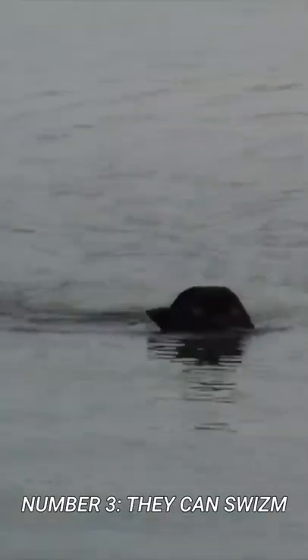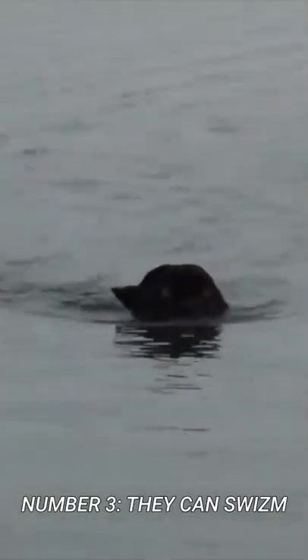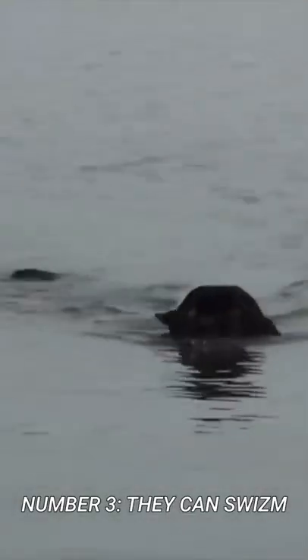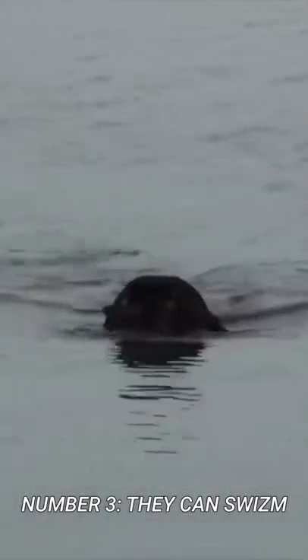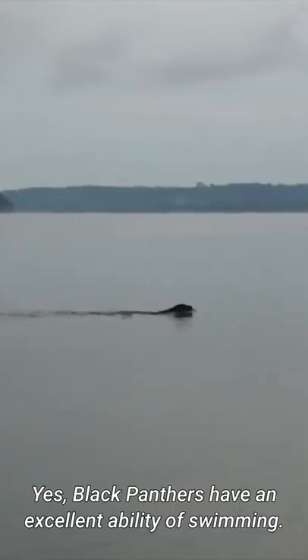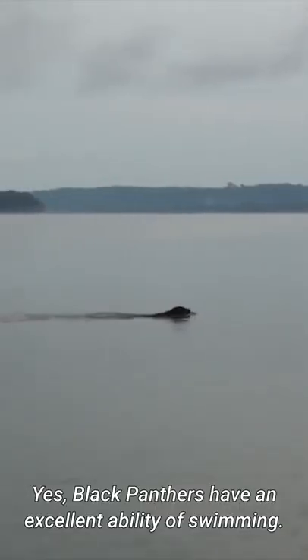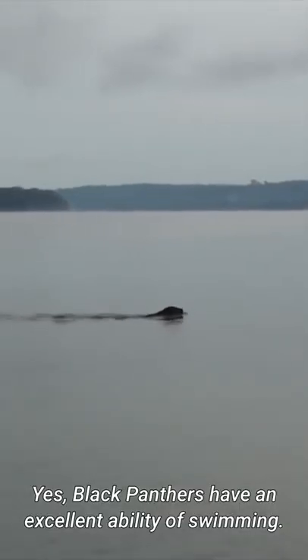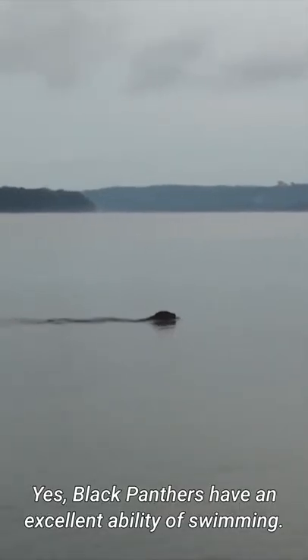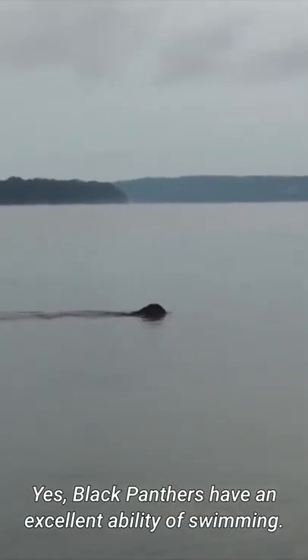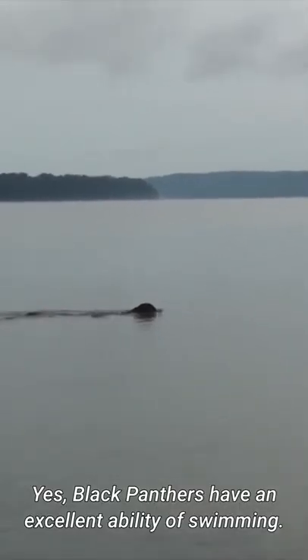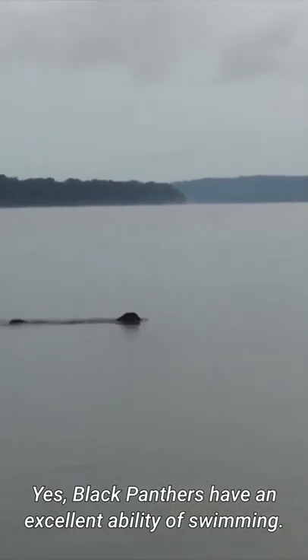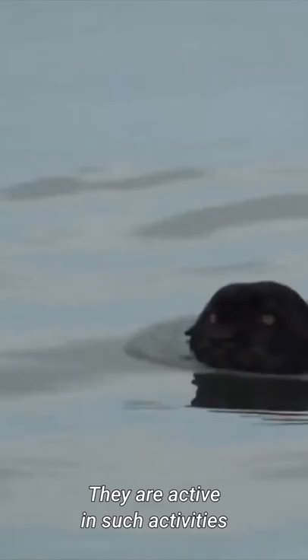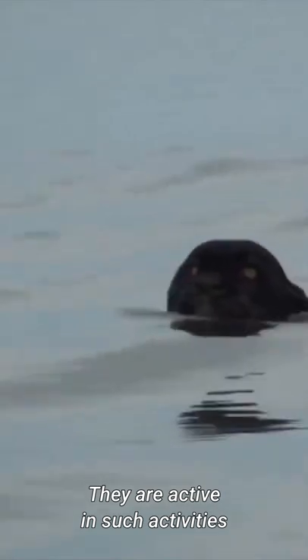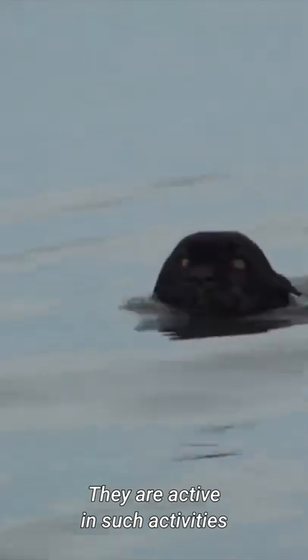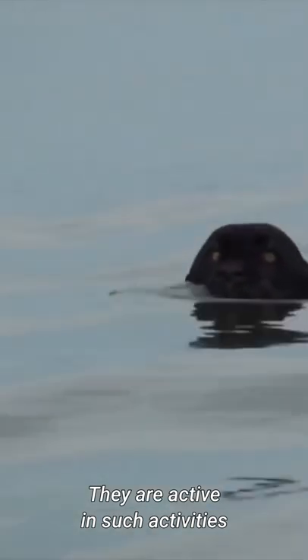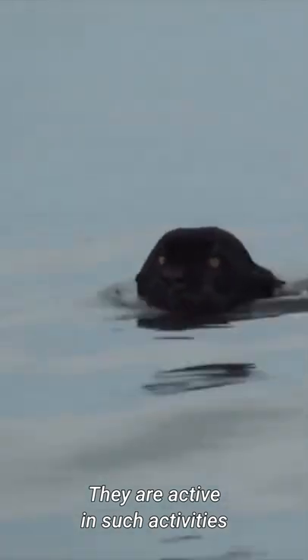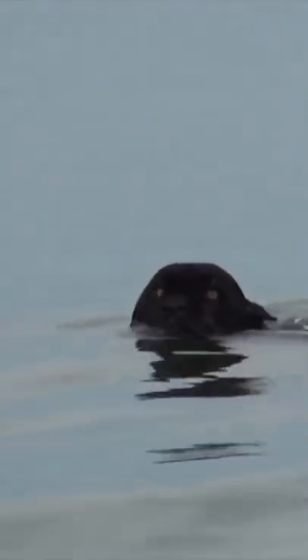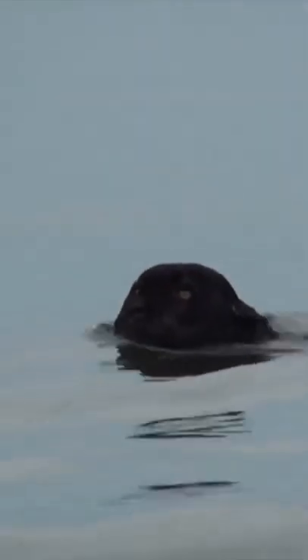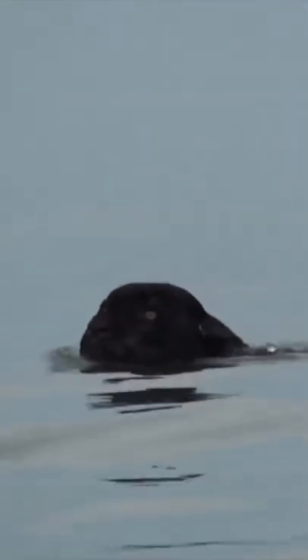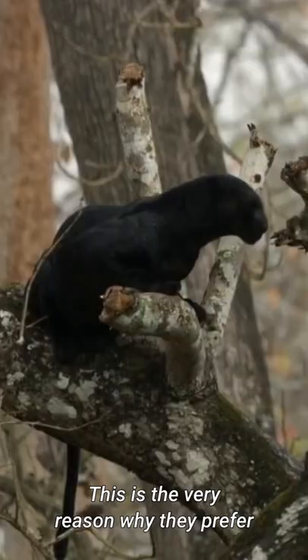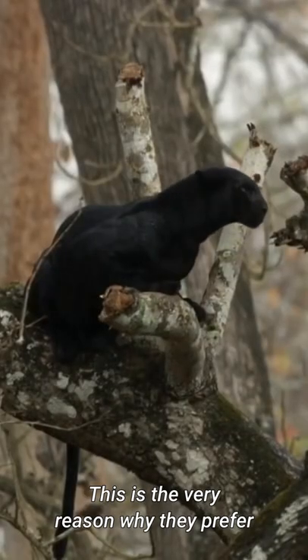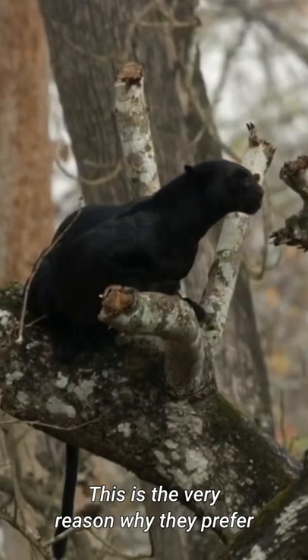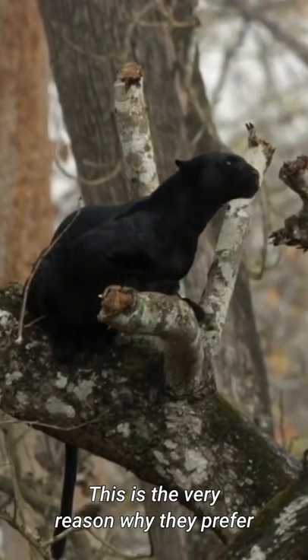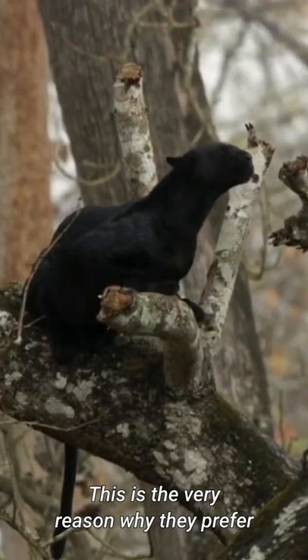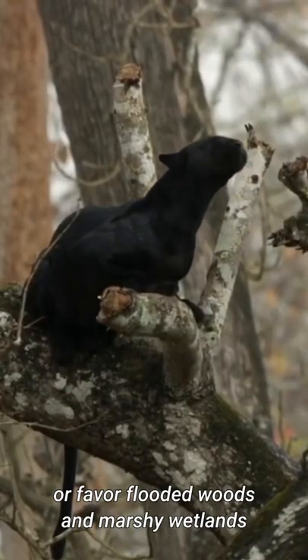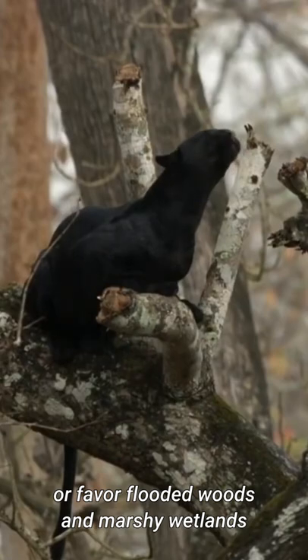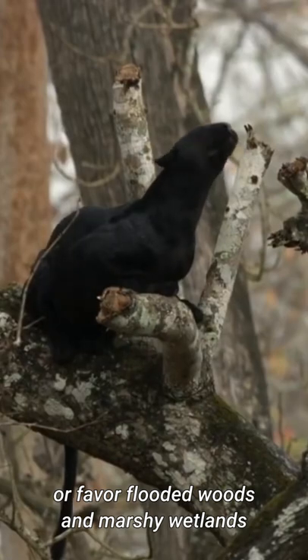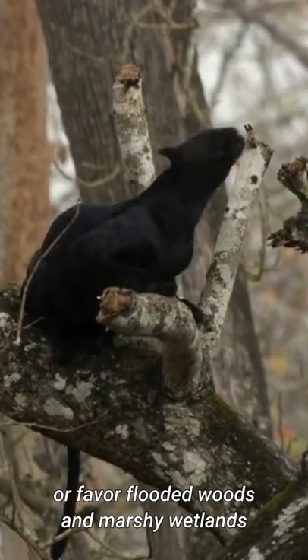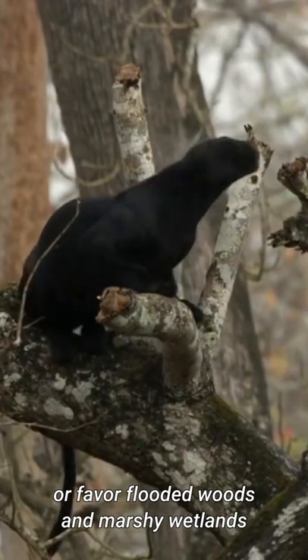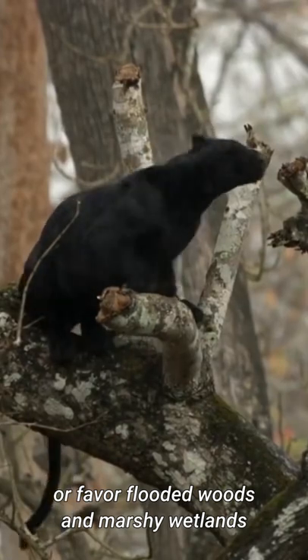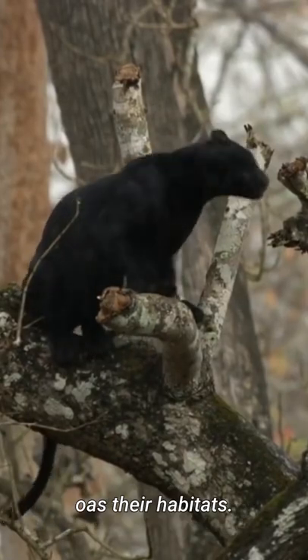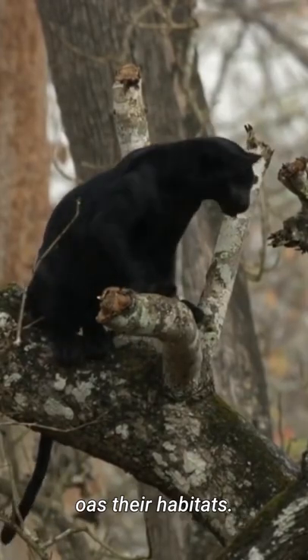Number 3: They can swim. Yes, black panthers have an excellent ability to swim. They are active in such activities and they enjoy it a lot. This is the very reason why they prefer flooded woods and marshy wetlands as their habitats.